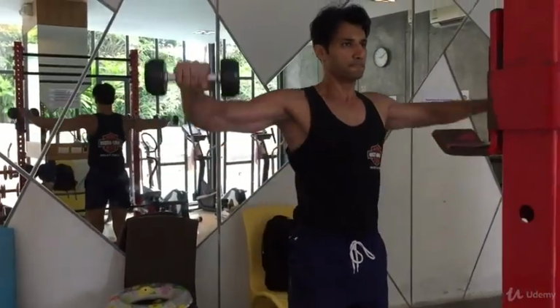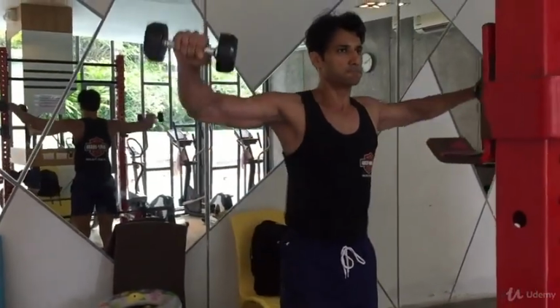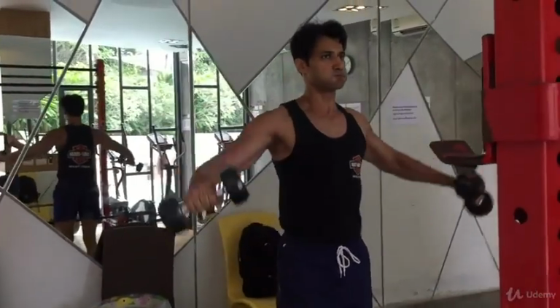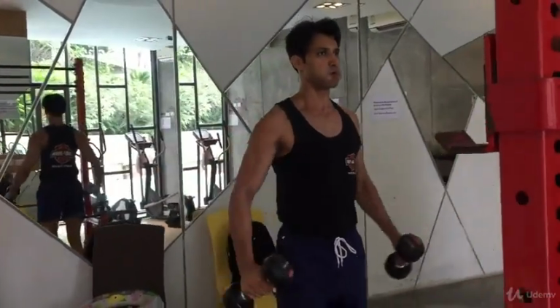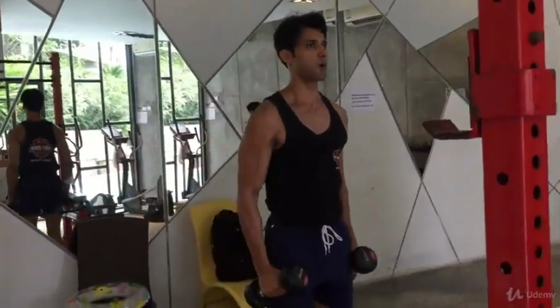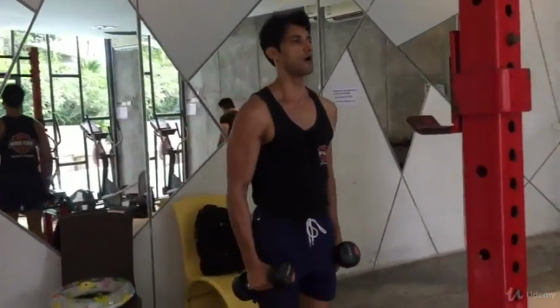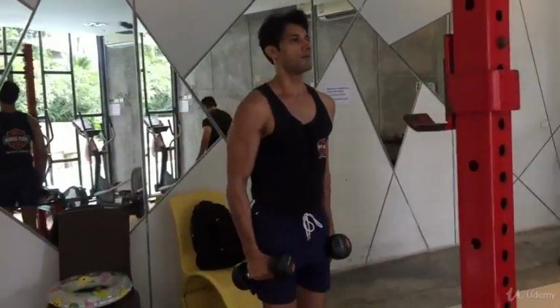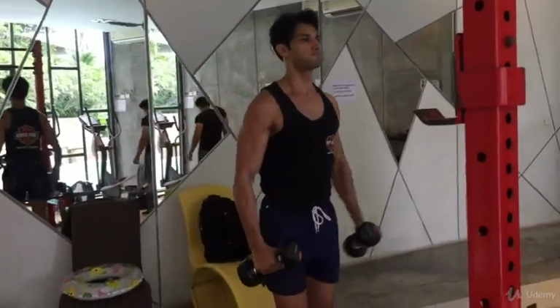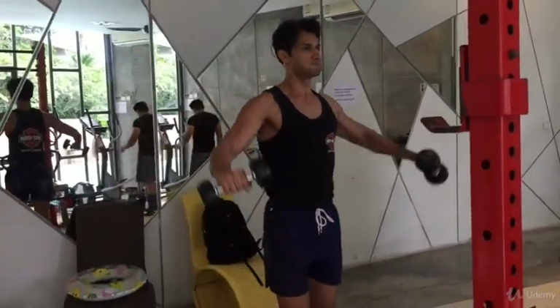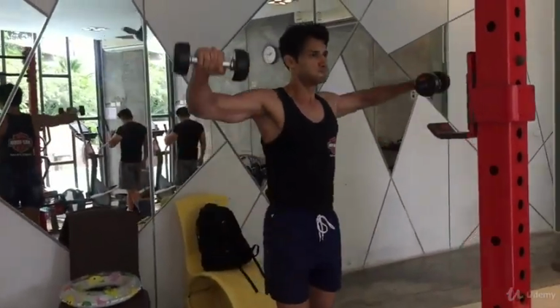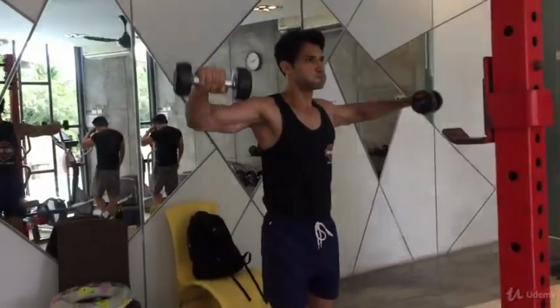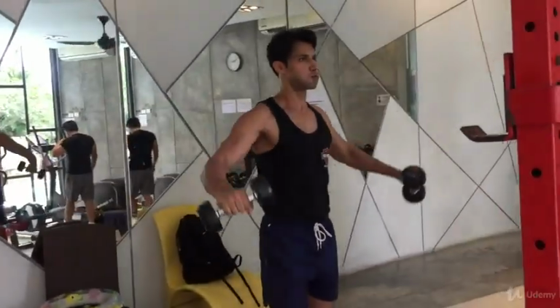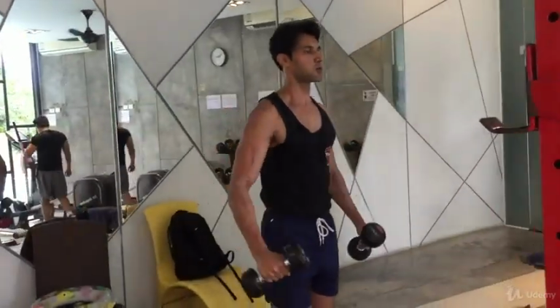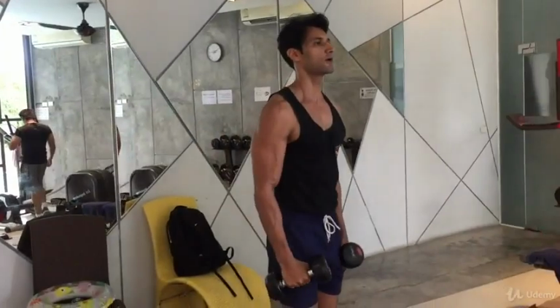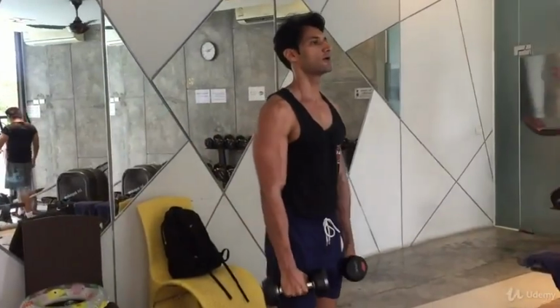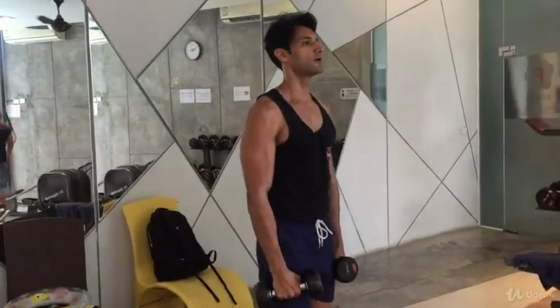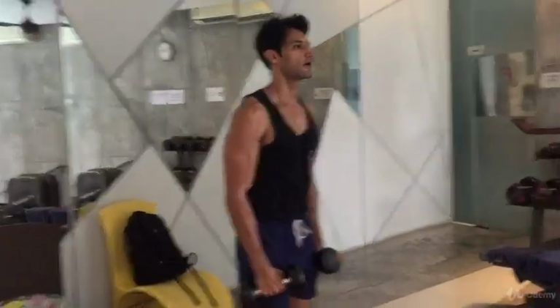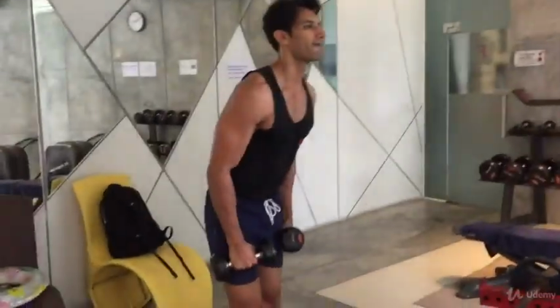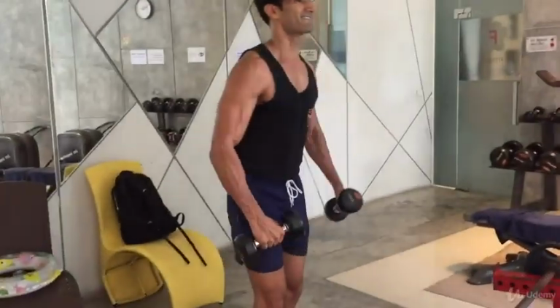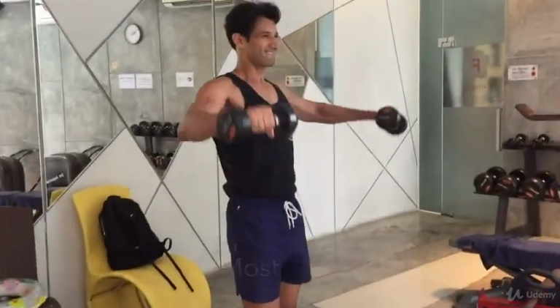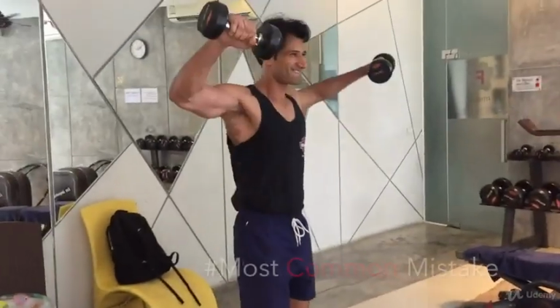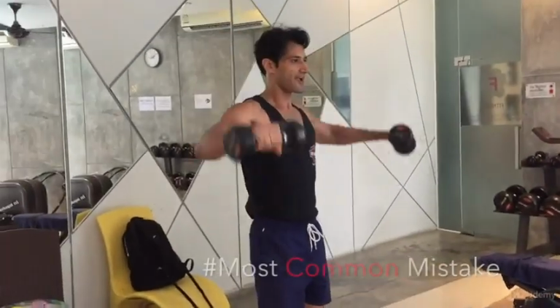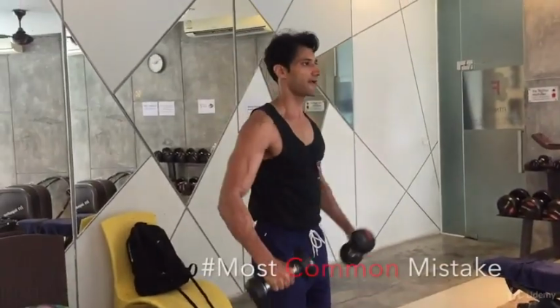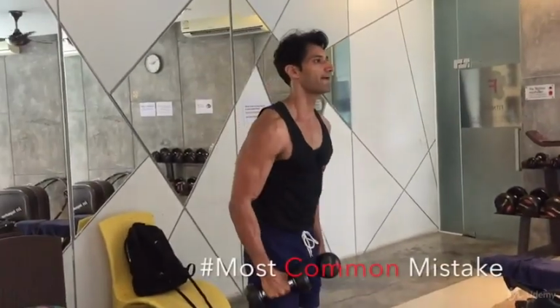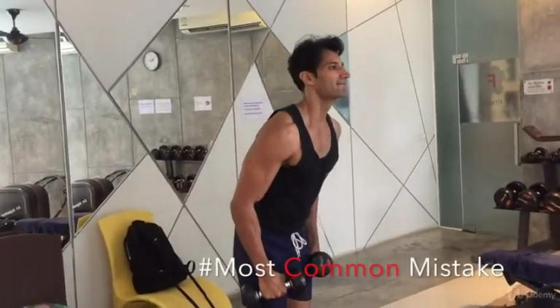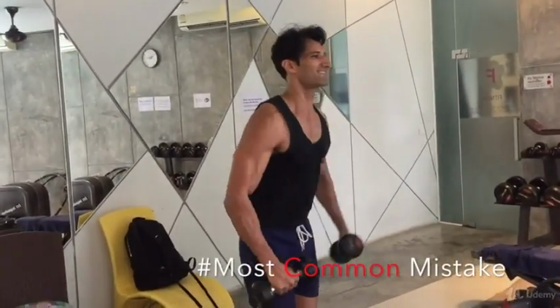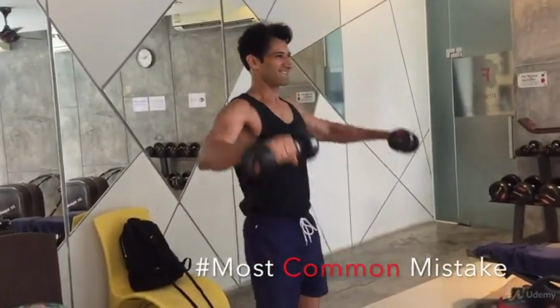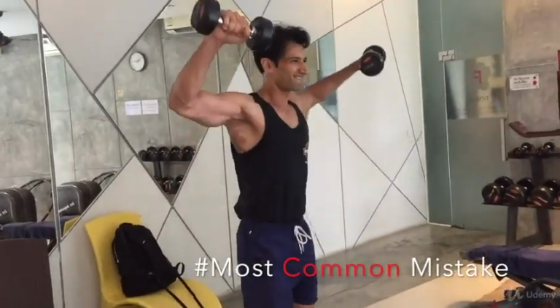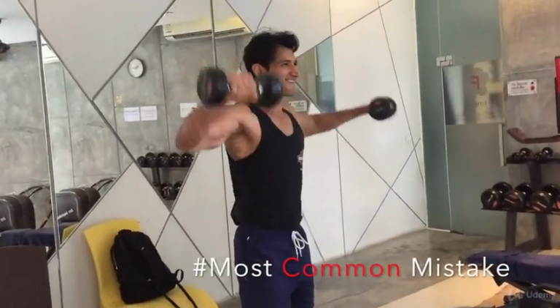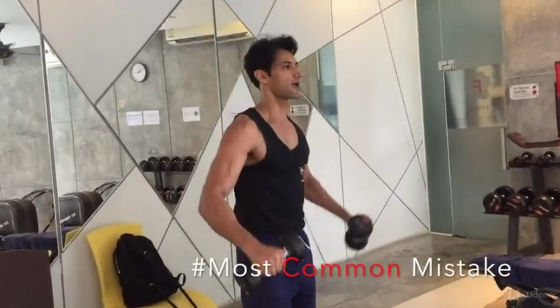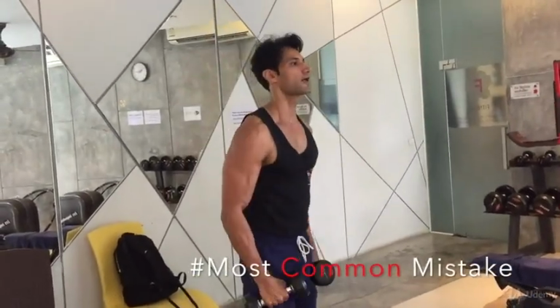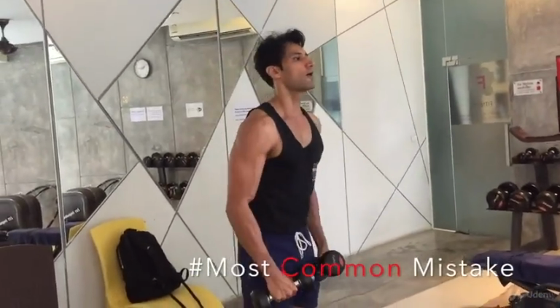One of the main mistakes people make is that they pick up a heavier dumbbell and then use the body to lift the weight.